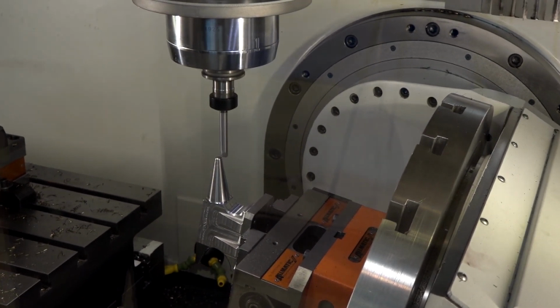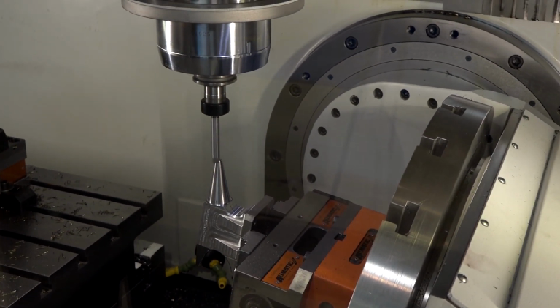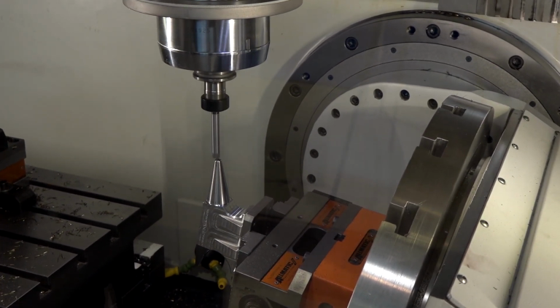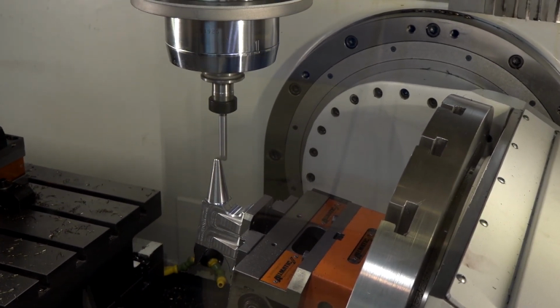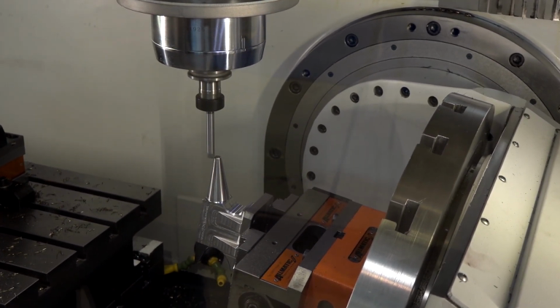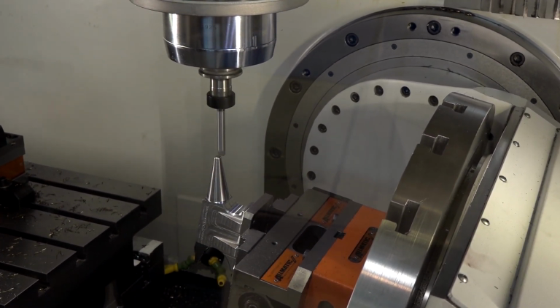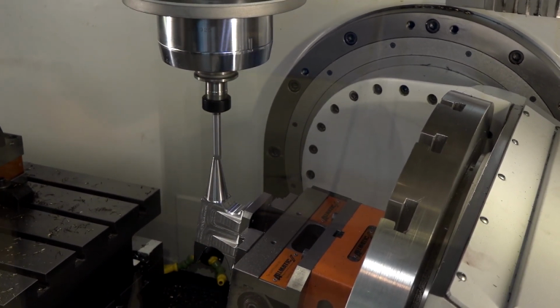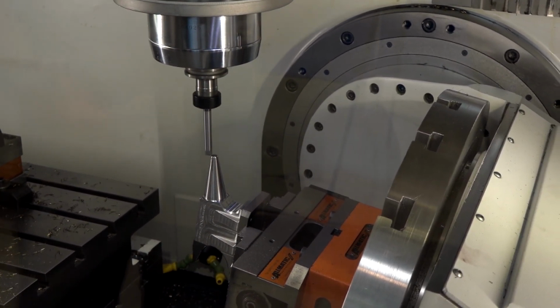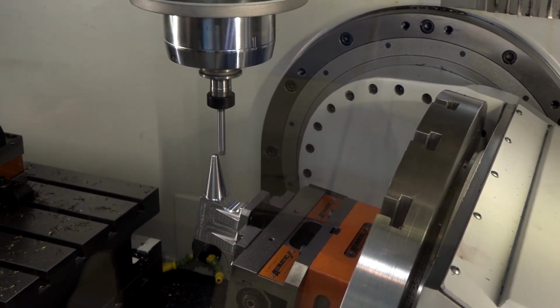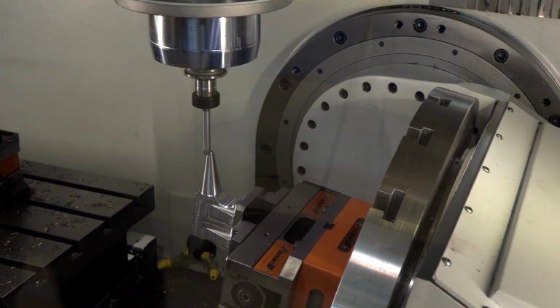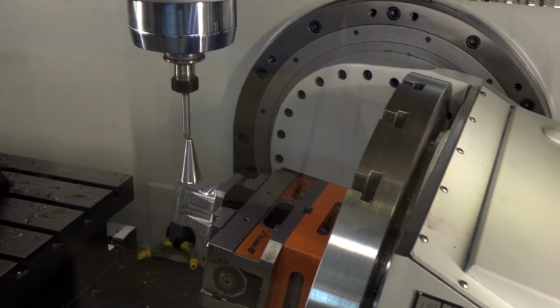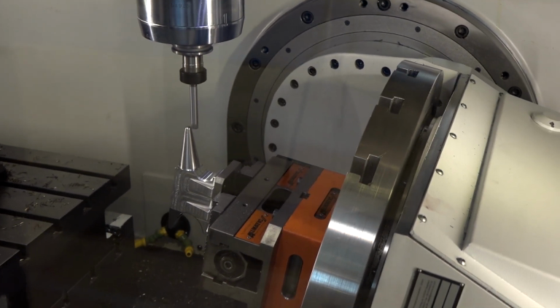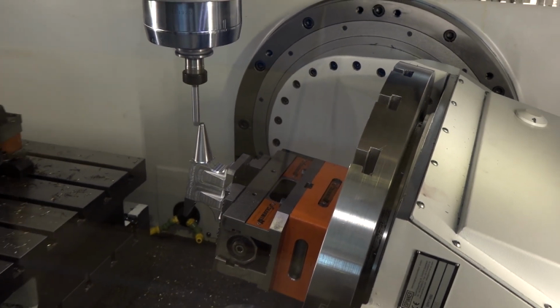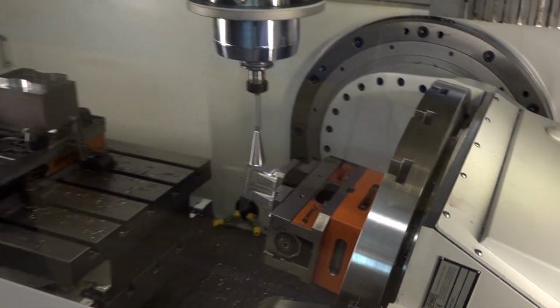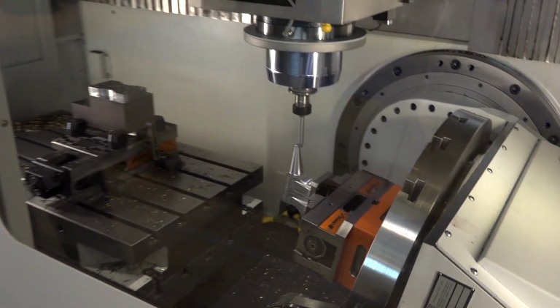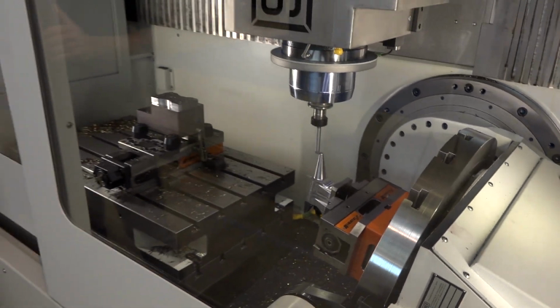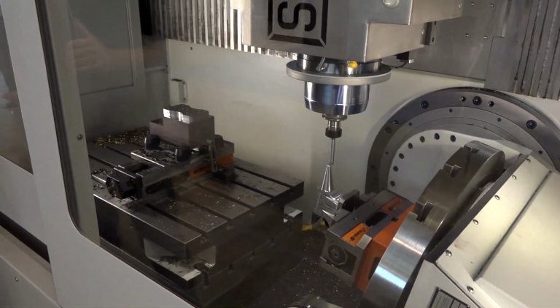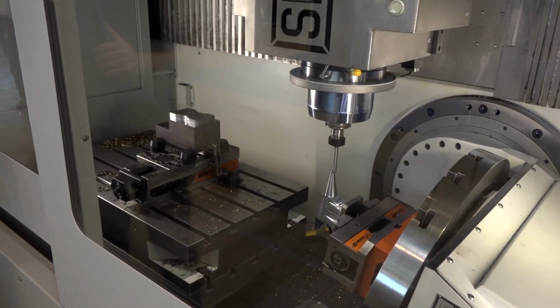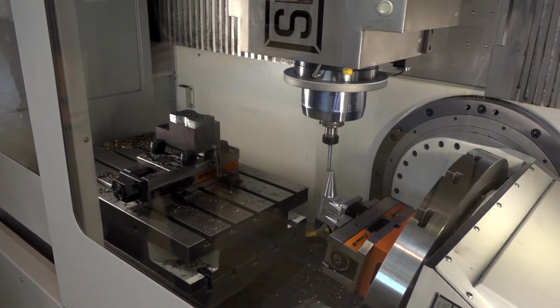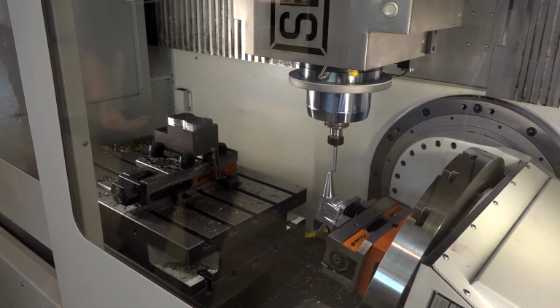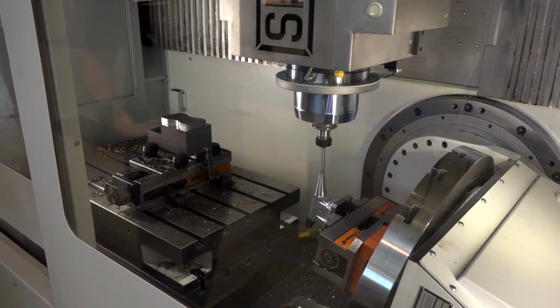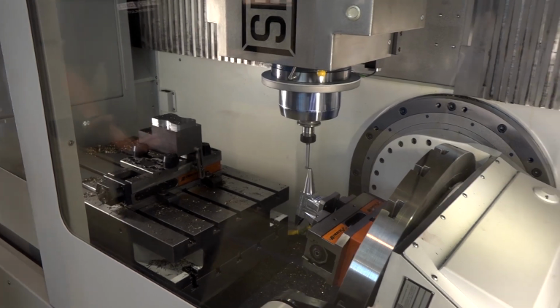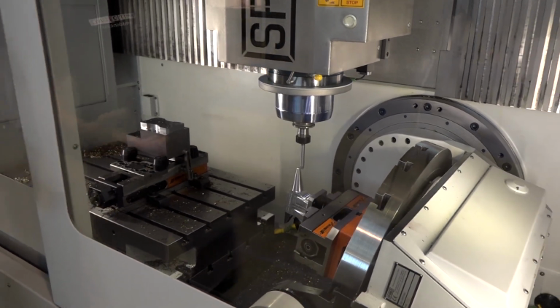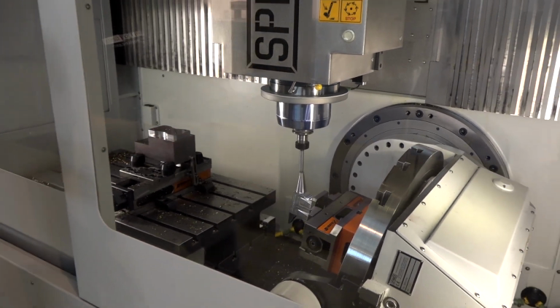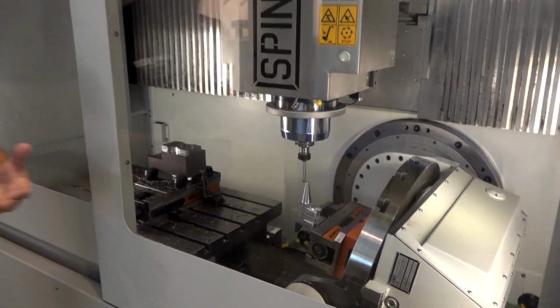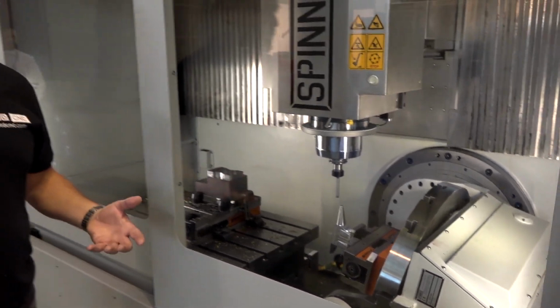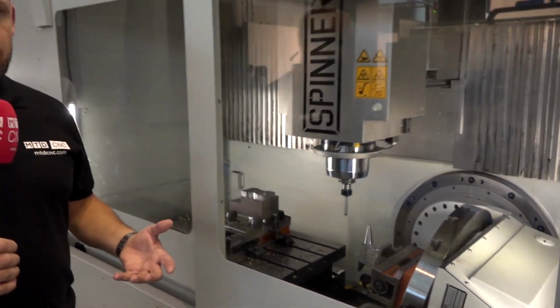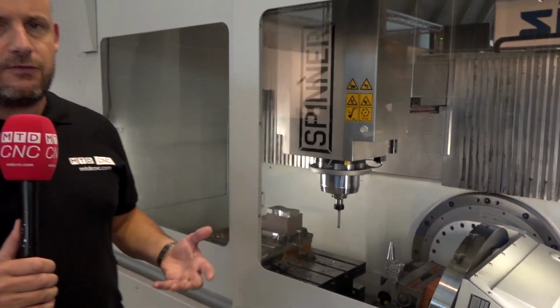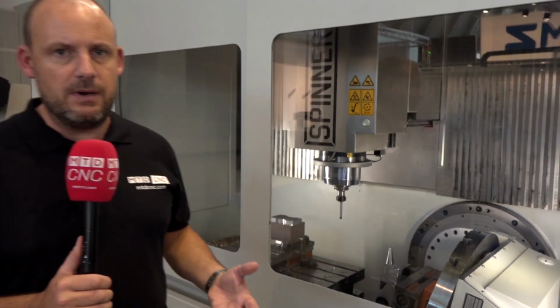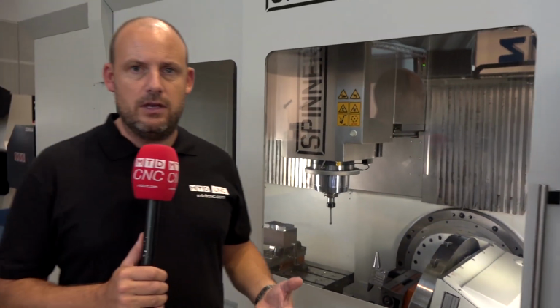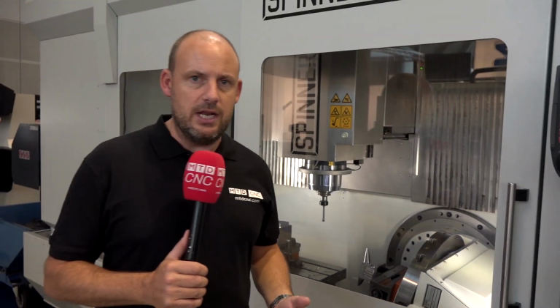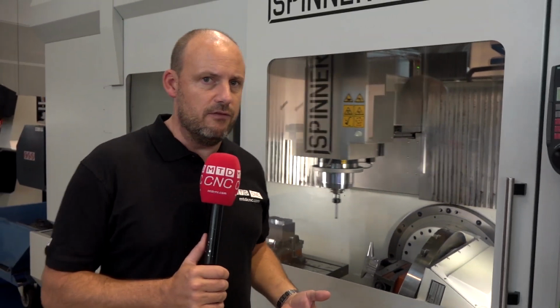The fact that you've got both opportunities here — a five-axis table to the right that you can see, and then a fixed table here to the left — really does open up and give you so much flexibility within your machining envelope.